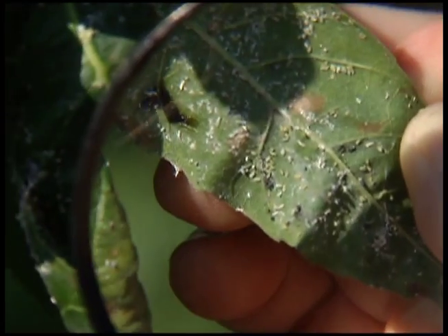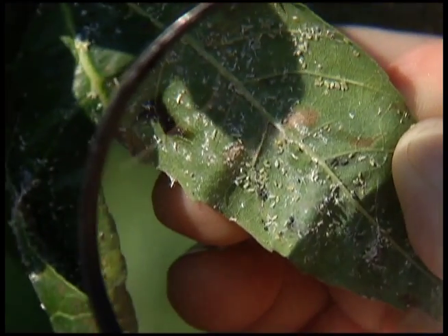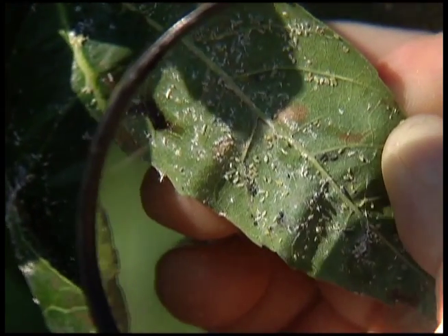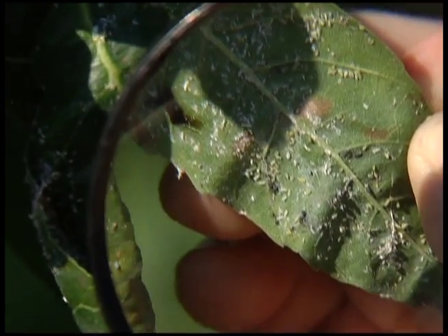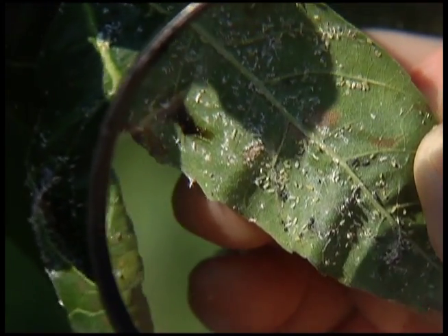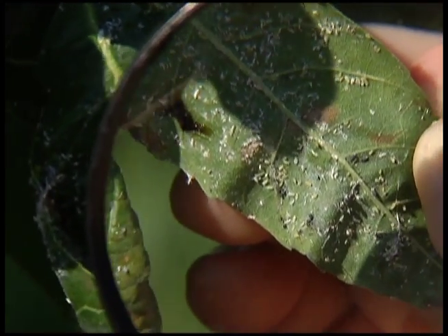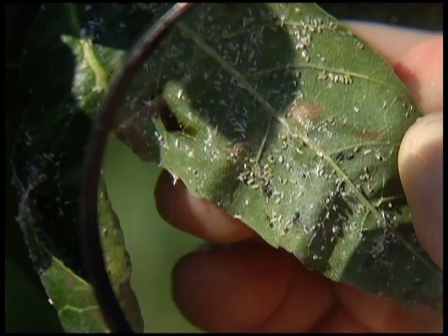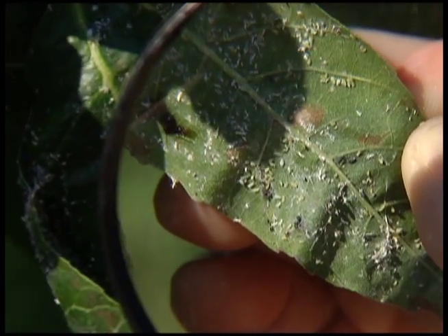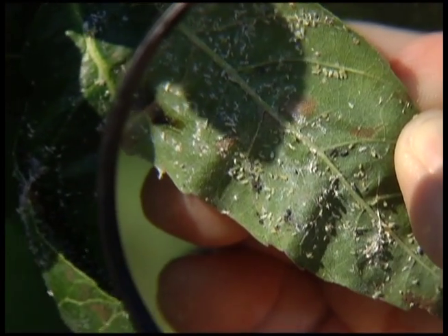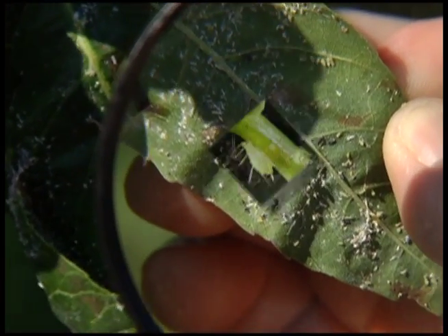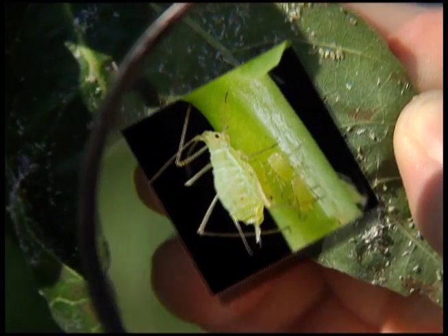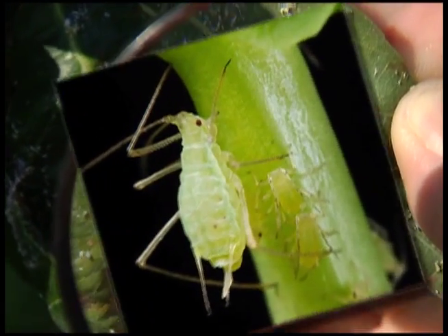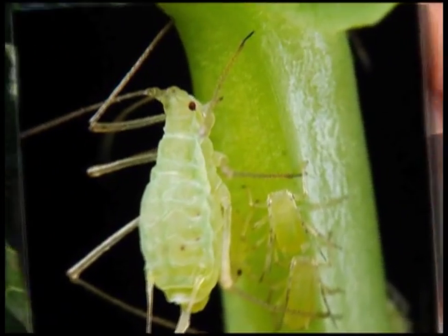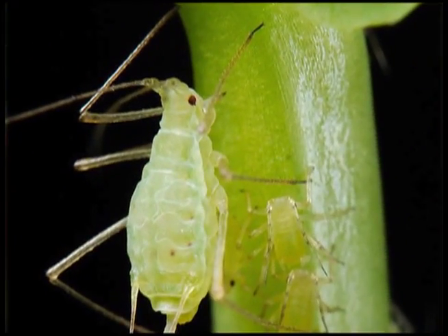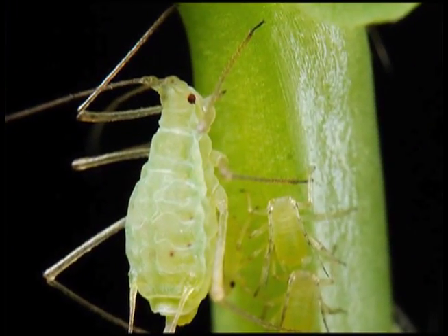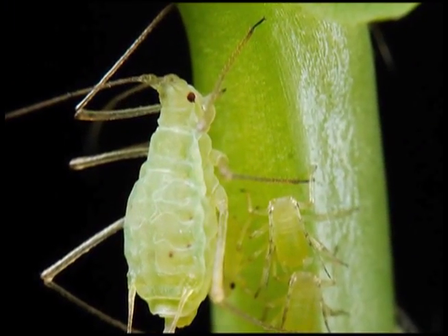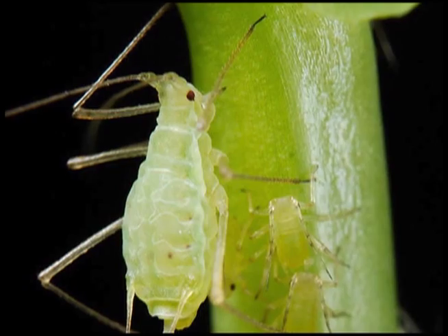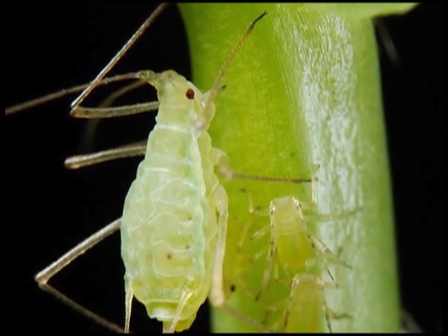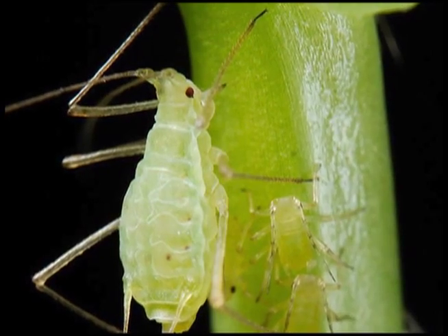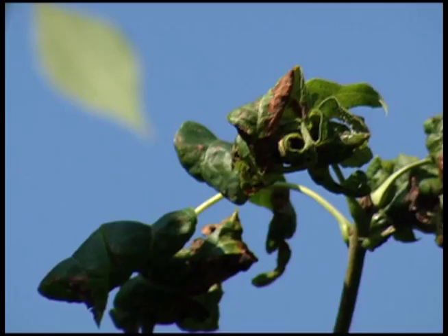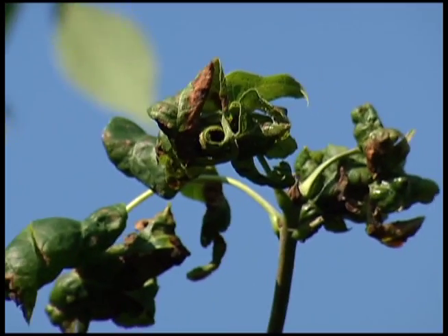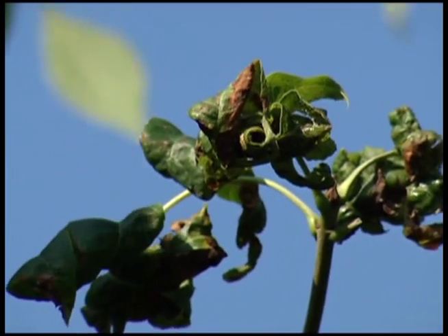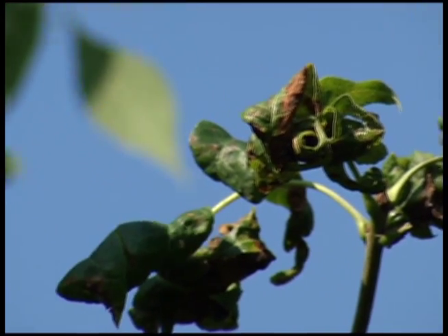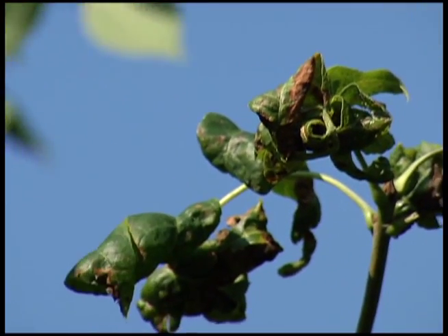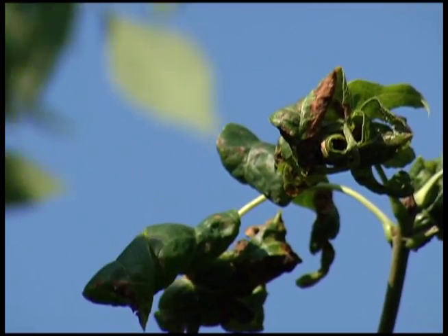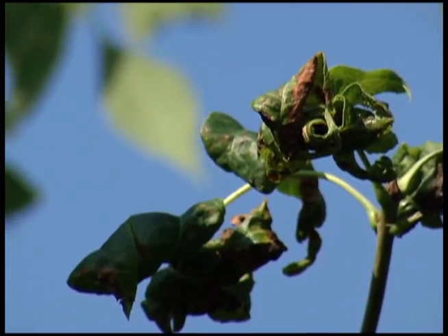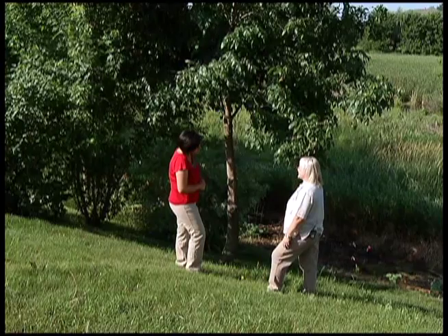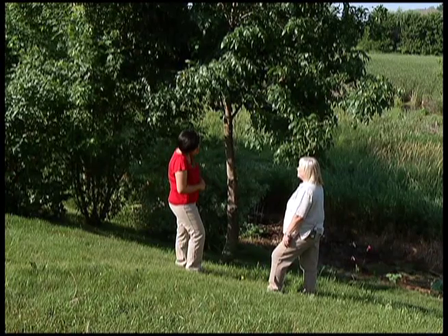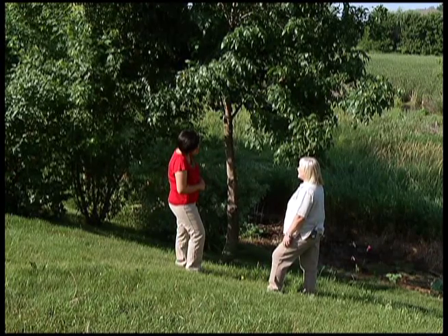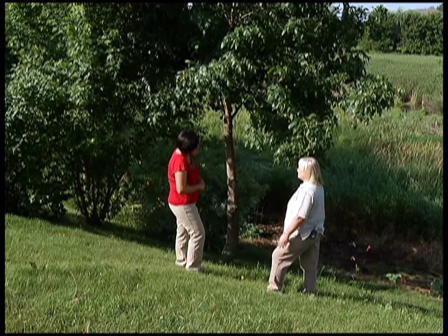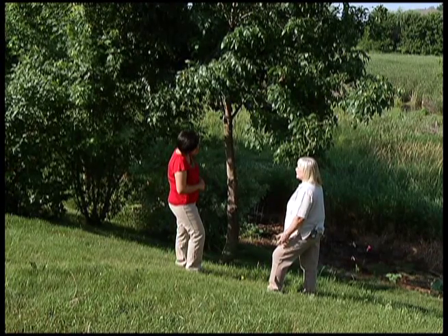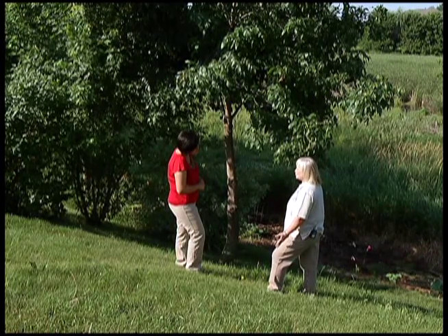Look for the lime greenish thousands of tiny light green pests called ash leaf curl aphids. They use a needle-like probe to suck nutrients out of the leaves. That's what makes the leaves twist and curl. In most cases, they will not kill a mature, healthy tree.